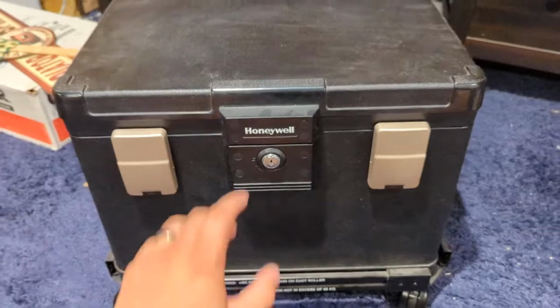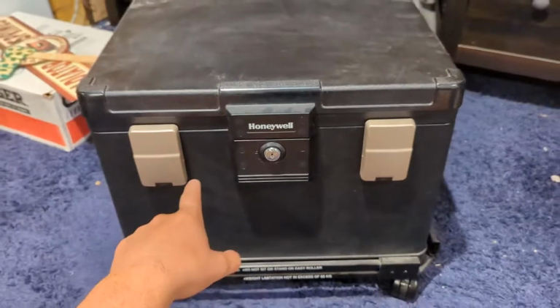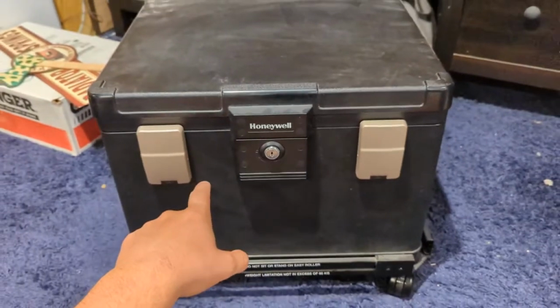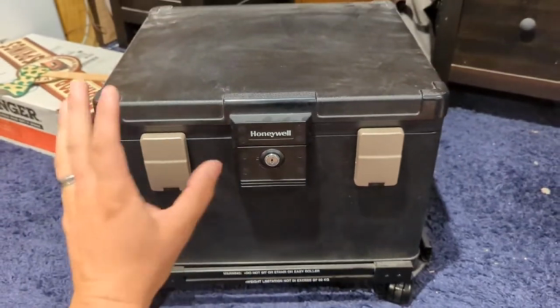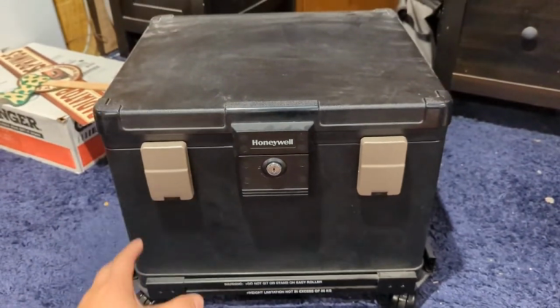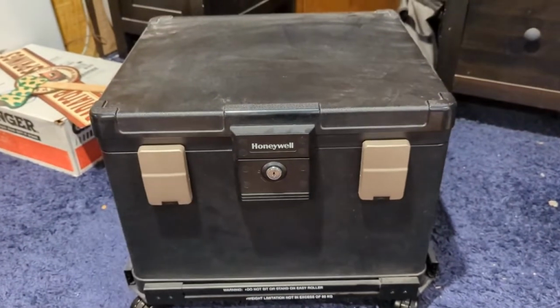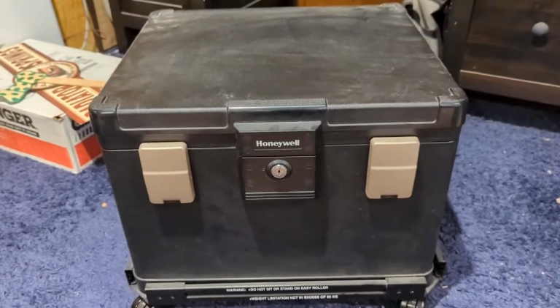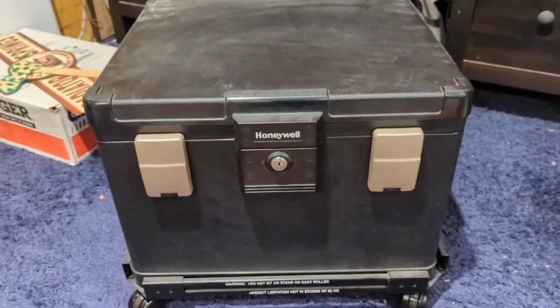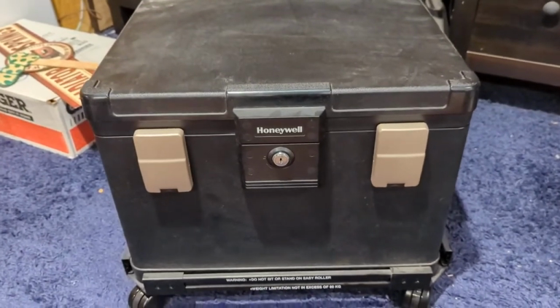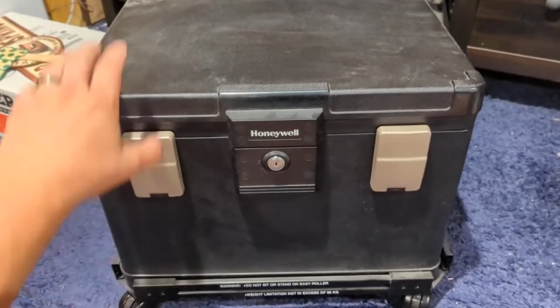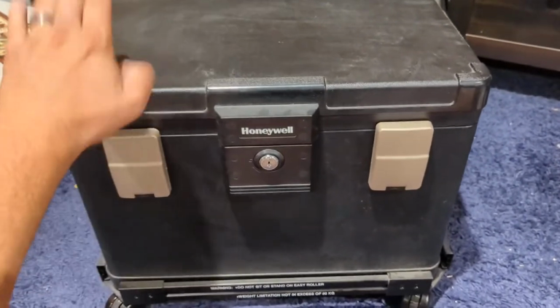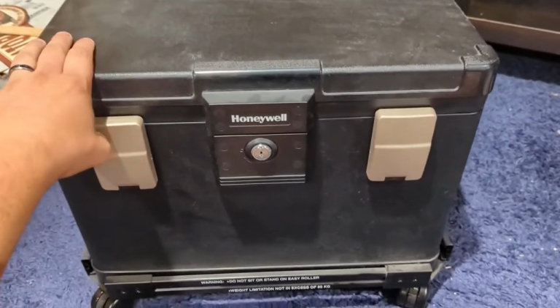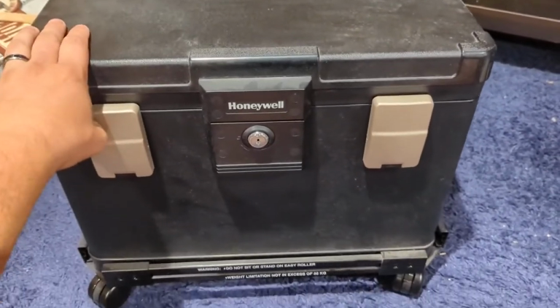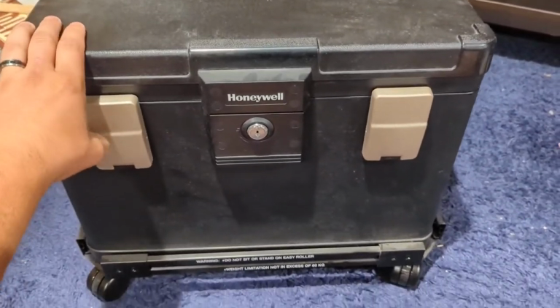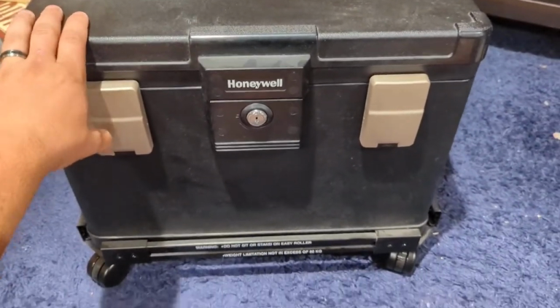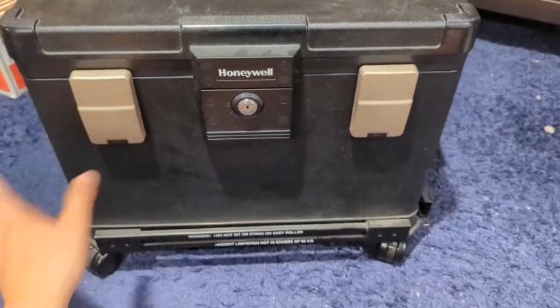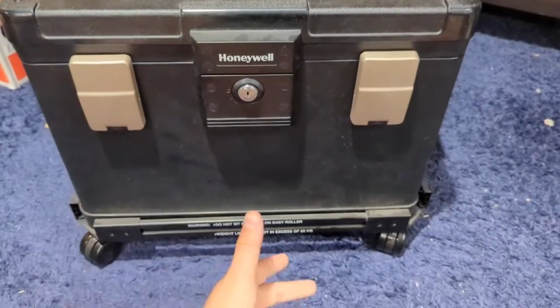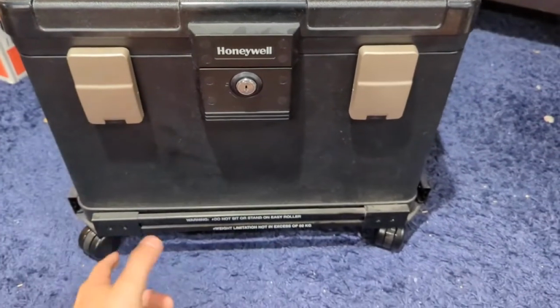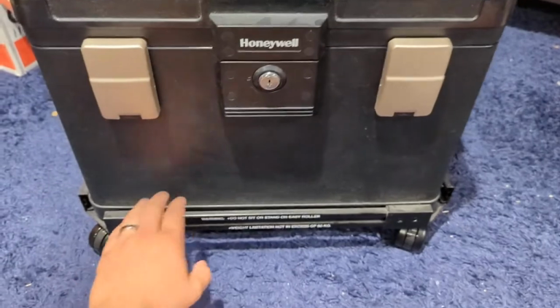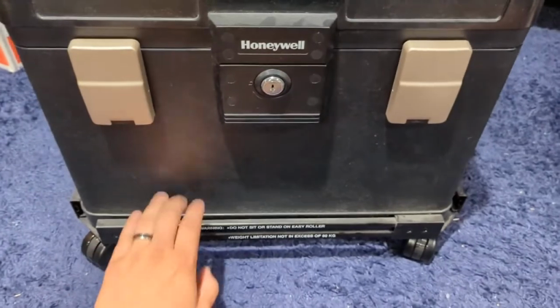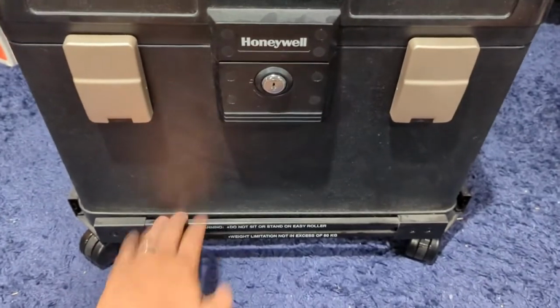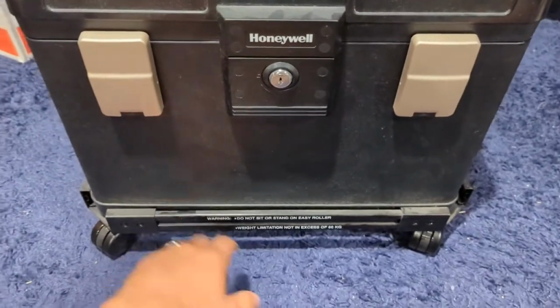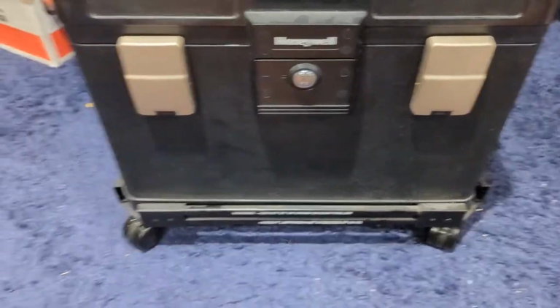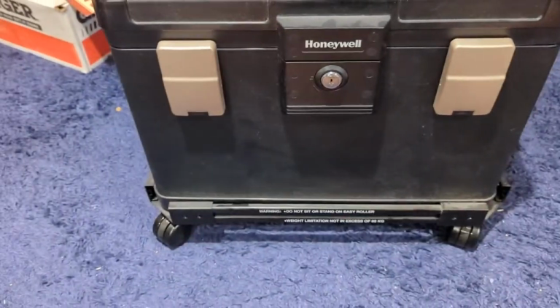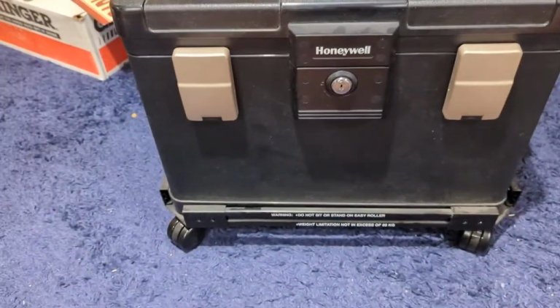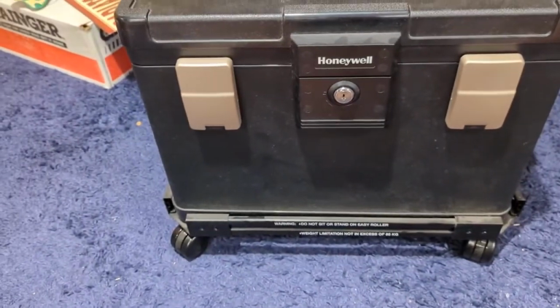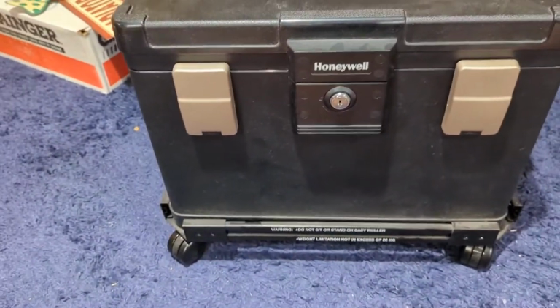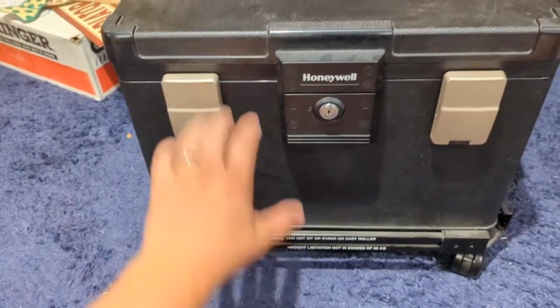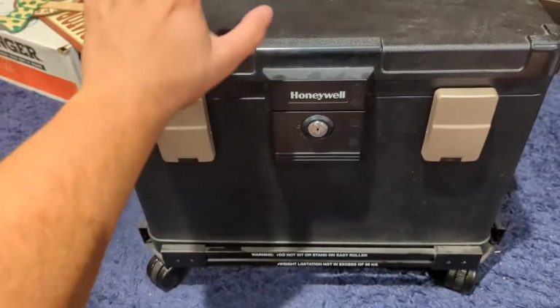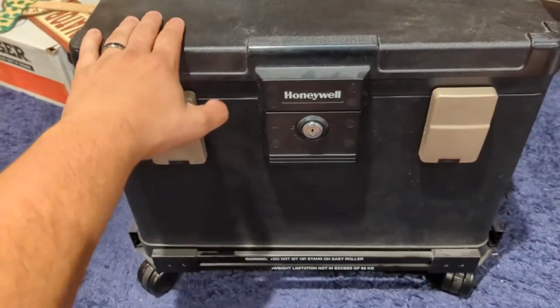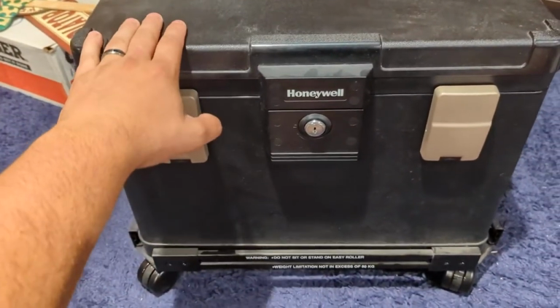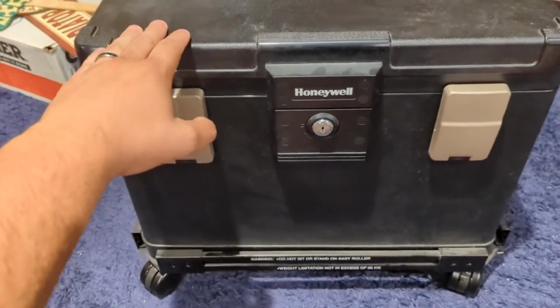Hey, what's up guys? I want to hop on here for a quick video about my Honeywell floor safe that comes on this nice little wheelie rolling rack, which makes it super, super convenient.